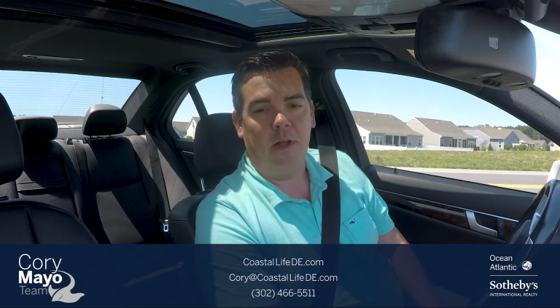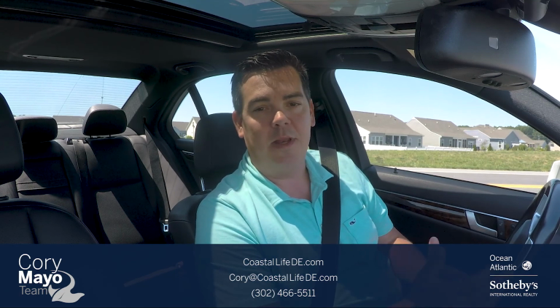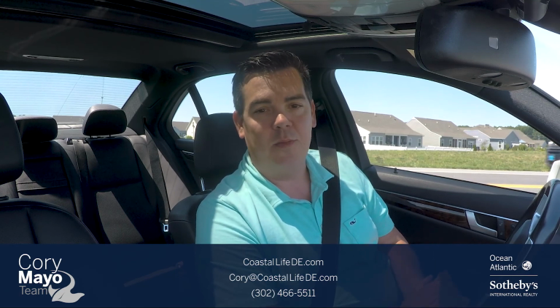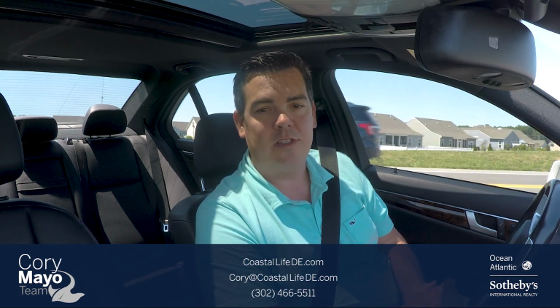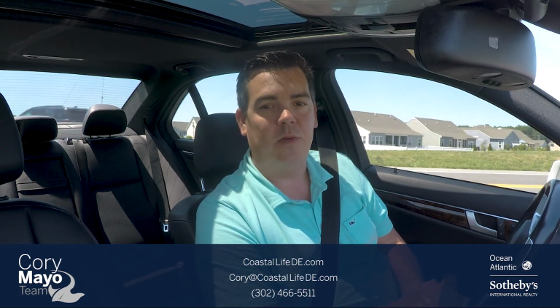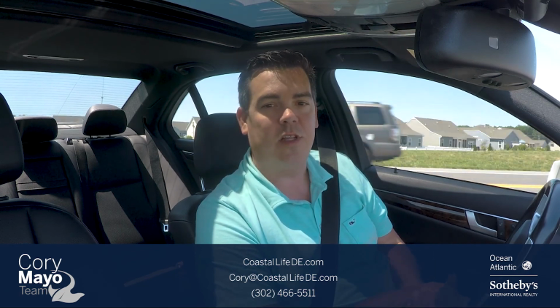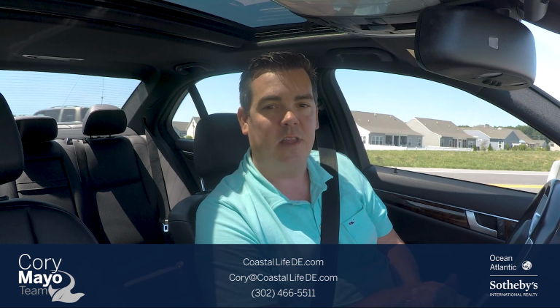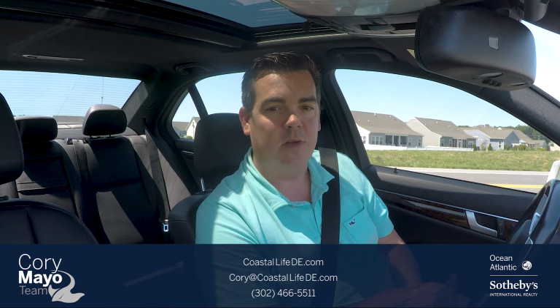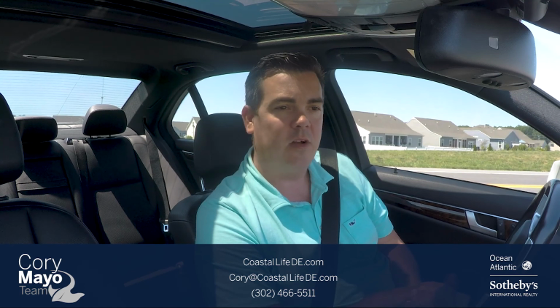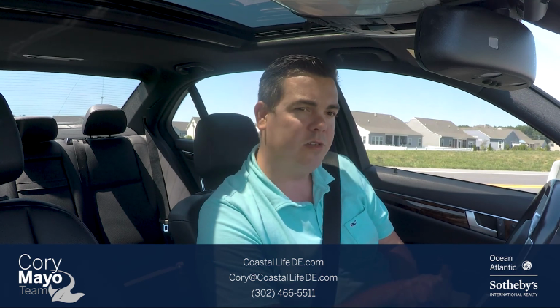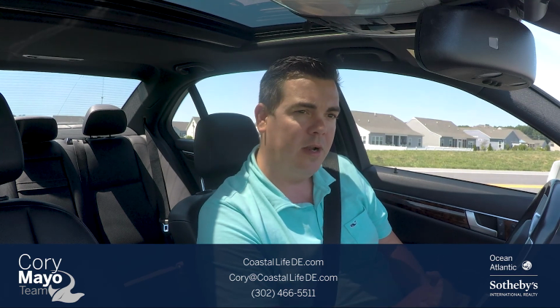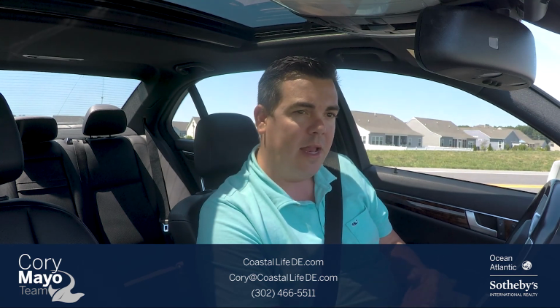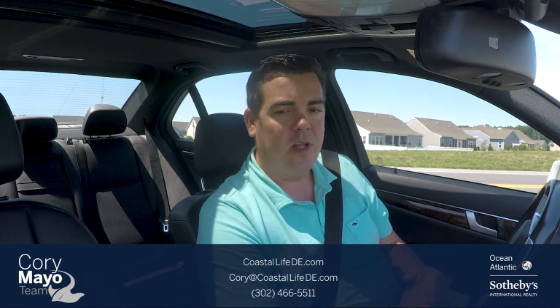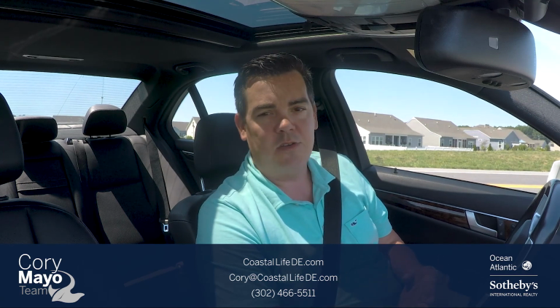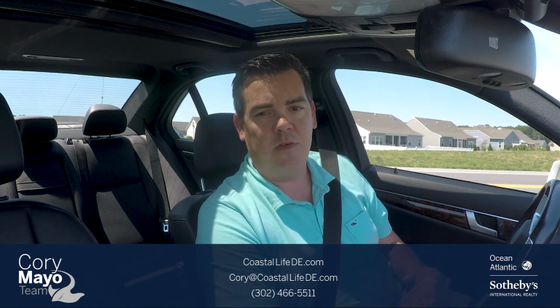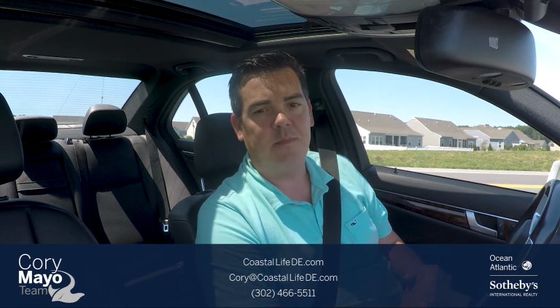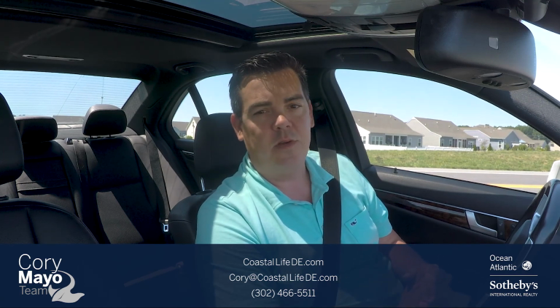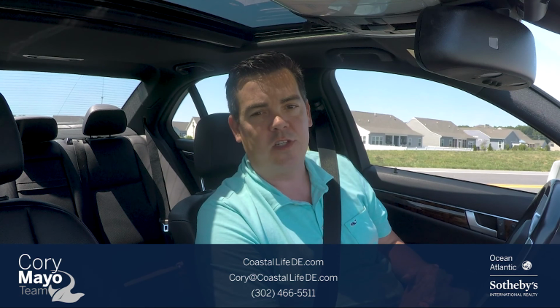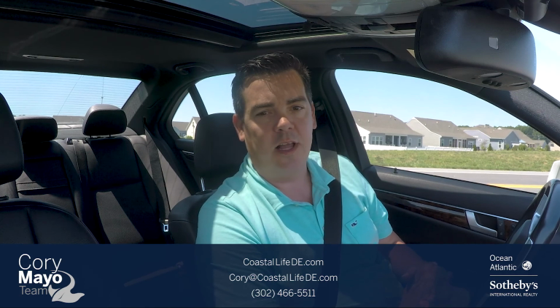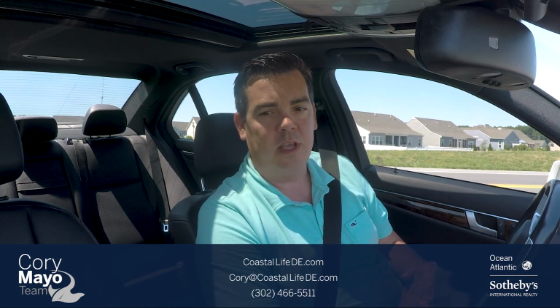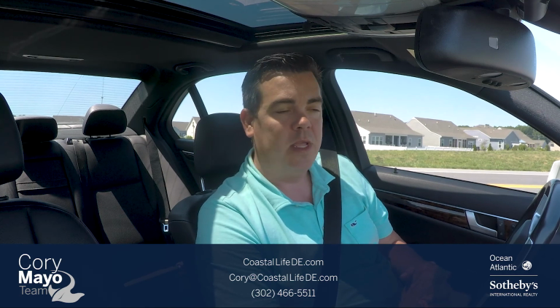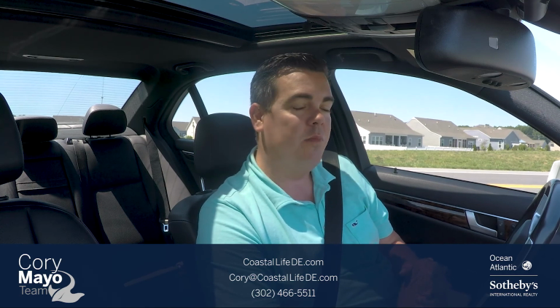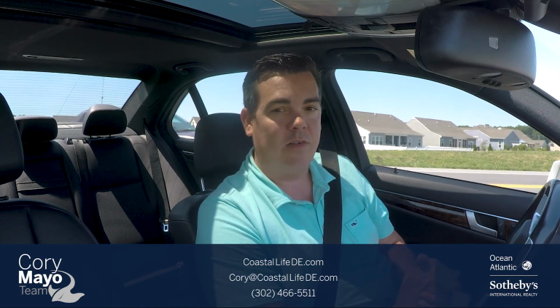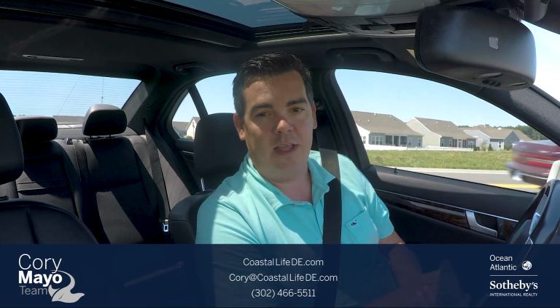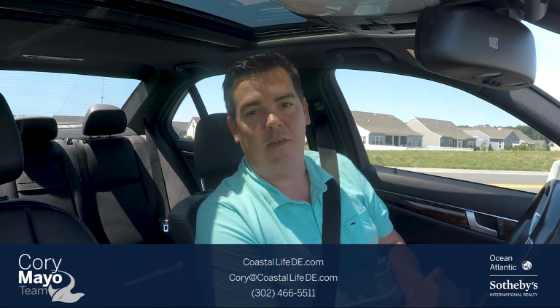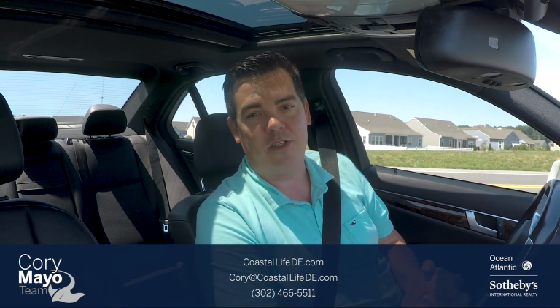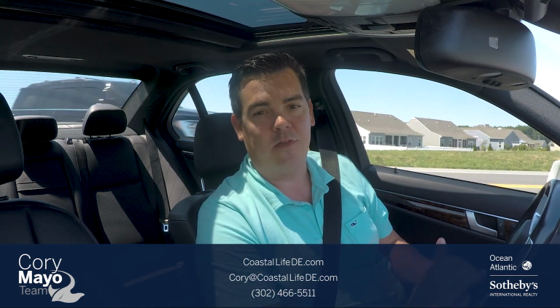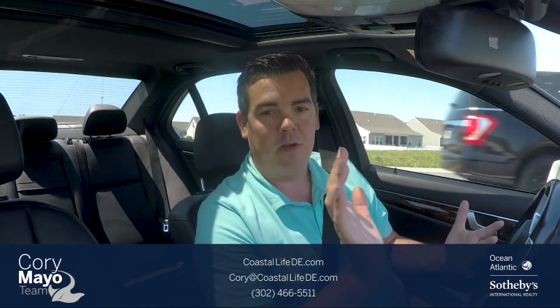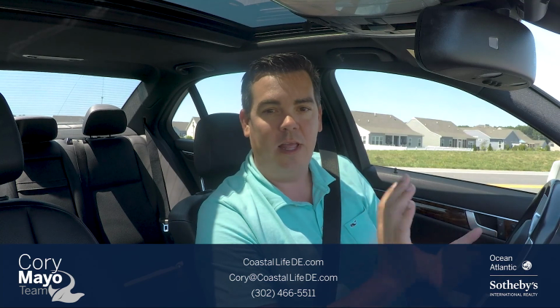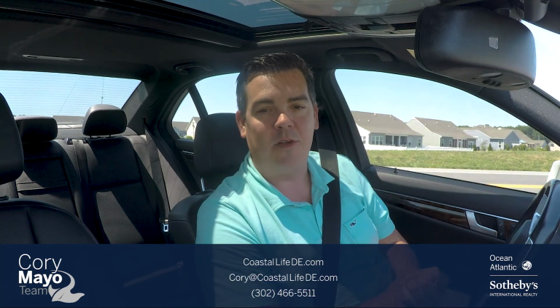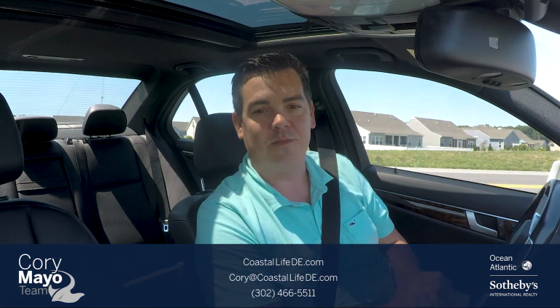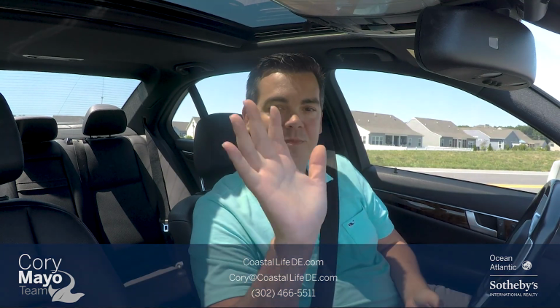My name is Cory Mayo, licensed realtor with Oceans Atlantic Sotheby's, located here in coastal Delaware. I specialize in coastal Delaware real estate, new construction, and client relocation. I hope you have a great rest of your day — if you have any questions feel free to give me a call, and I'll talk to you soon.